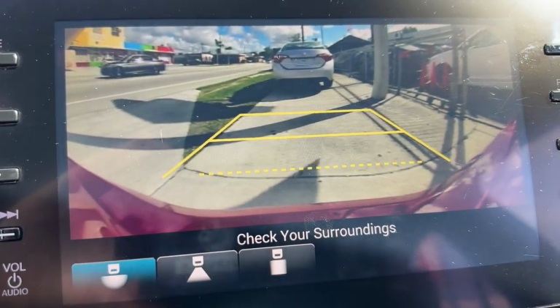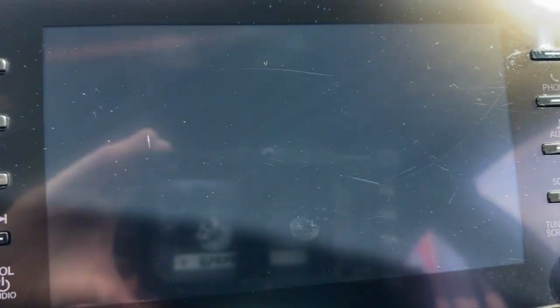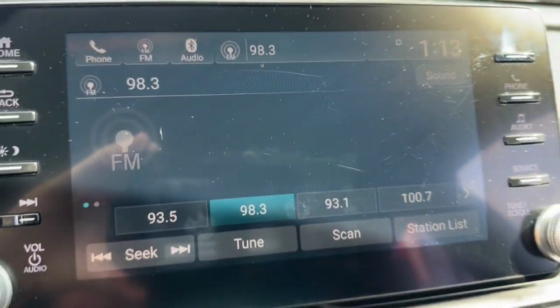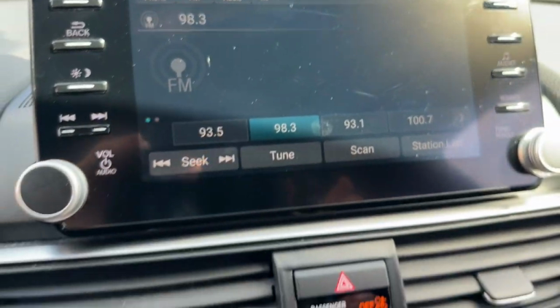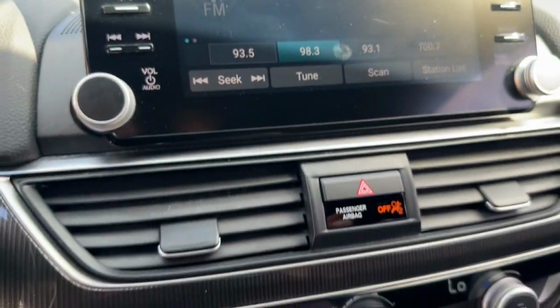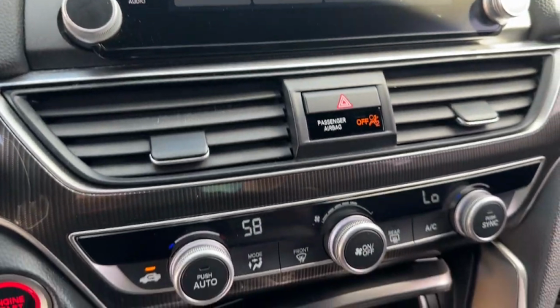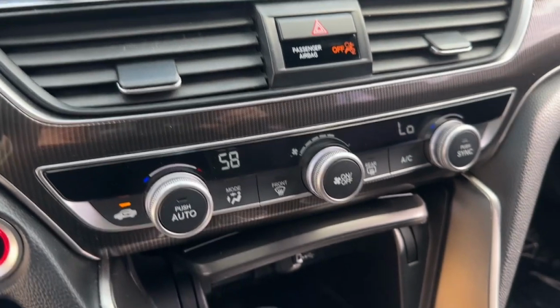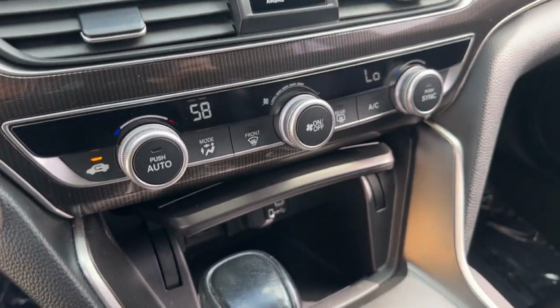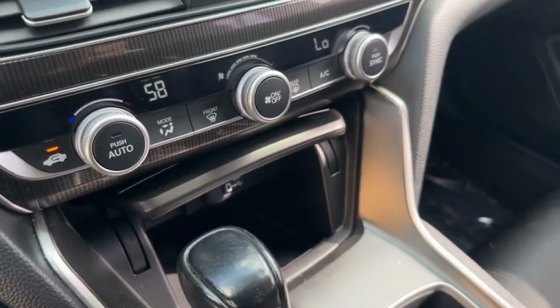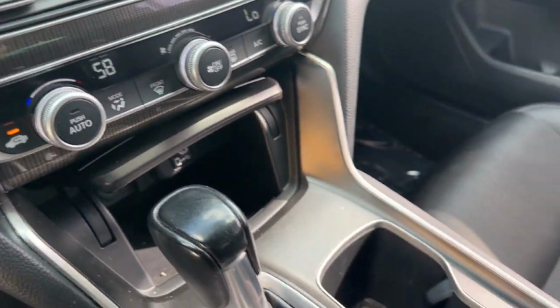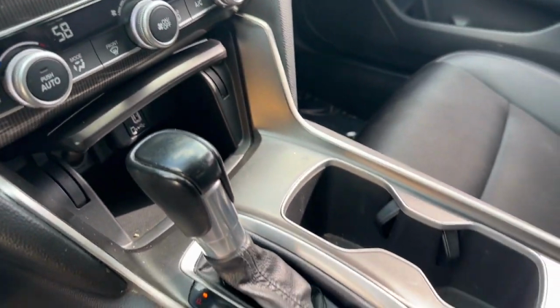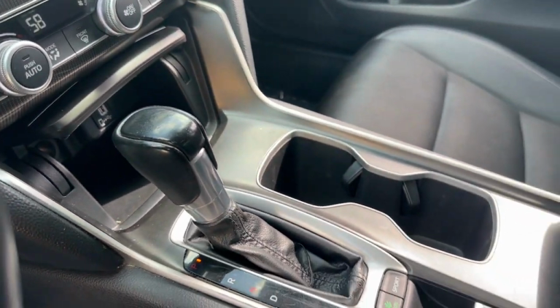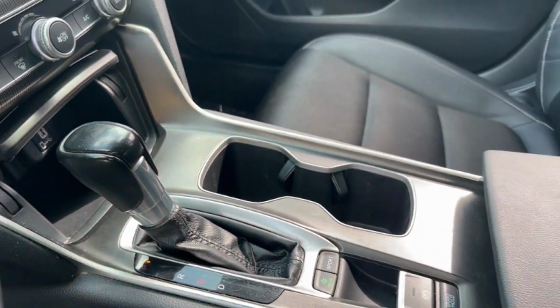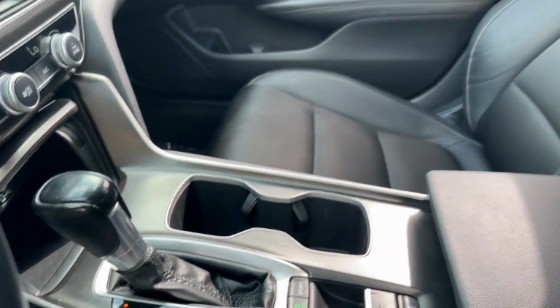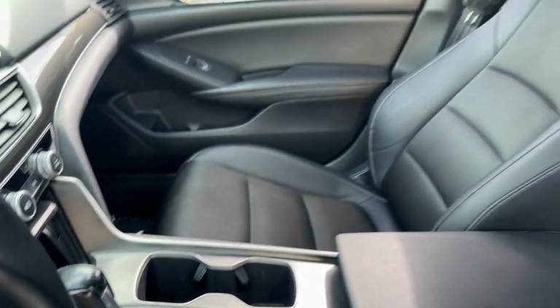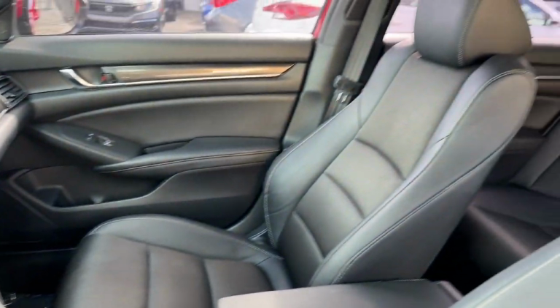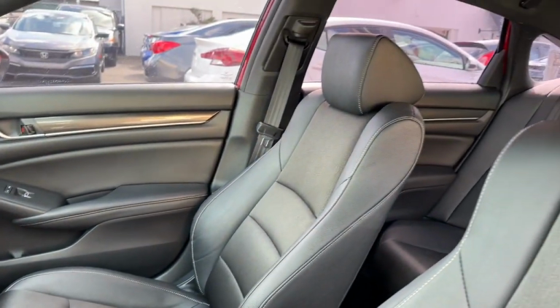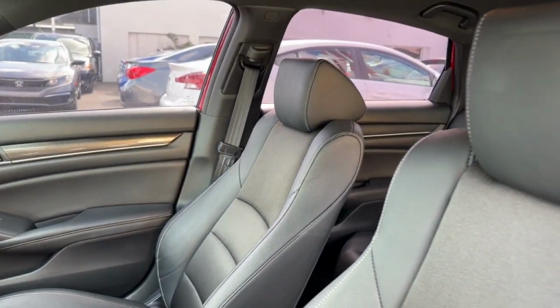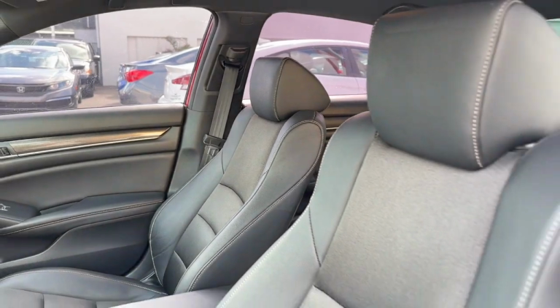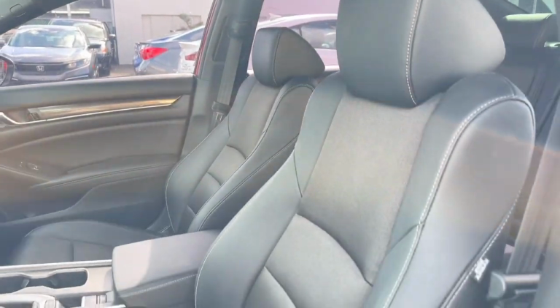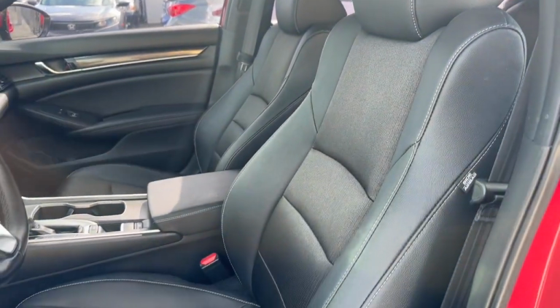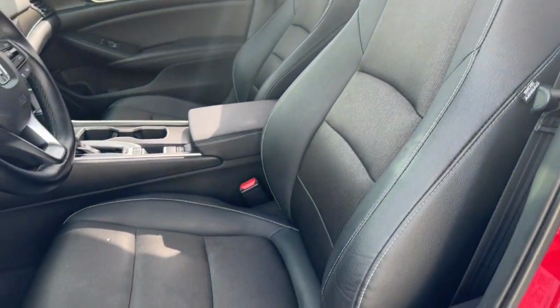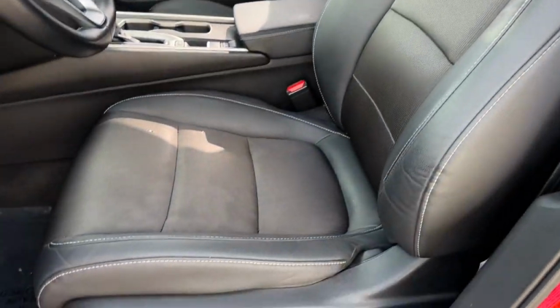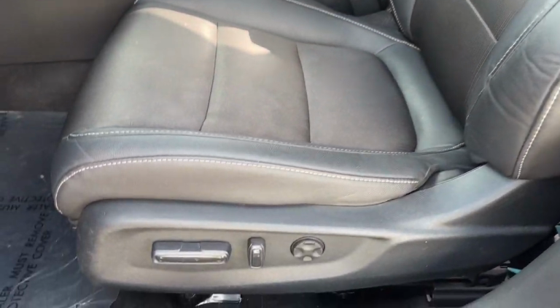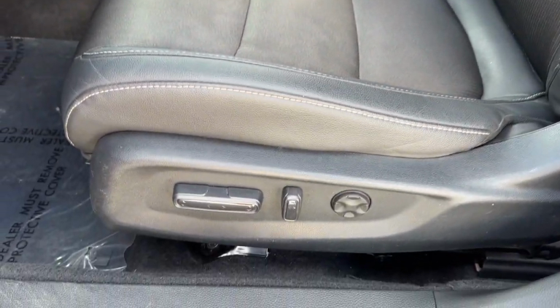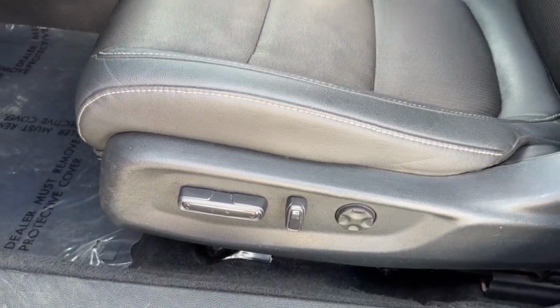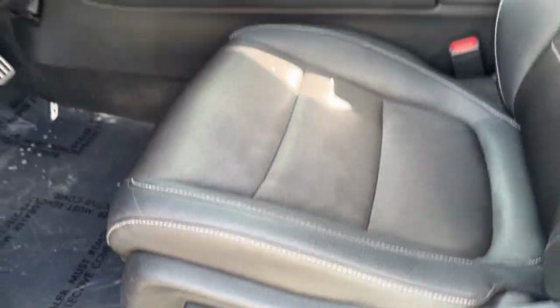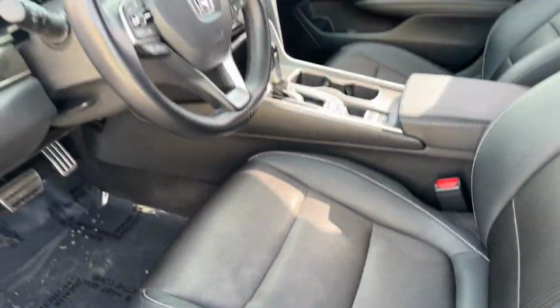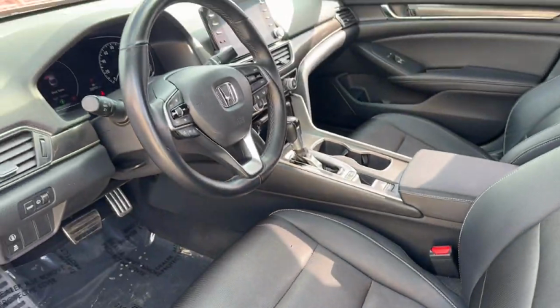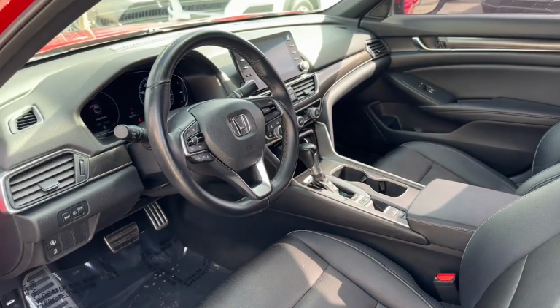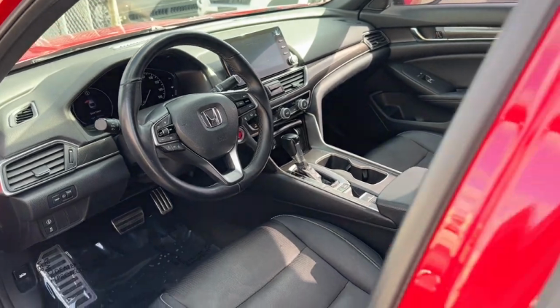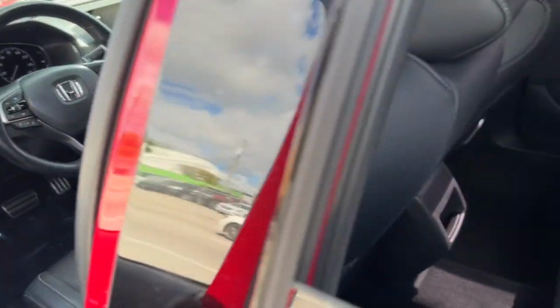Keyless entry, fog lamps, aluminum wheels, dual-zone AC, steering wheel audio controls, power driver seat, electronic stability control, alarm, rear spoiler, leather steering wheel.